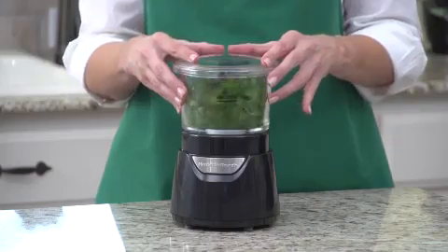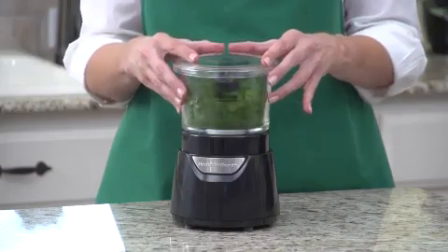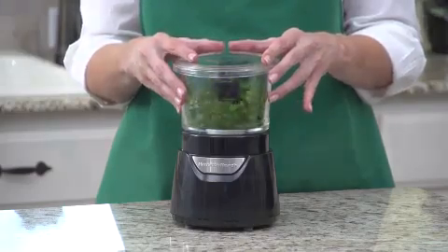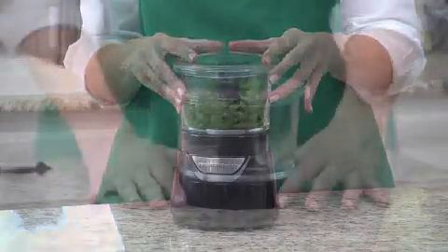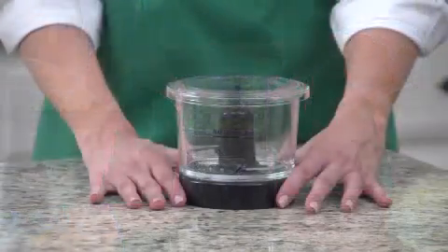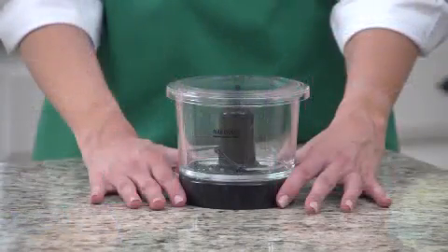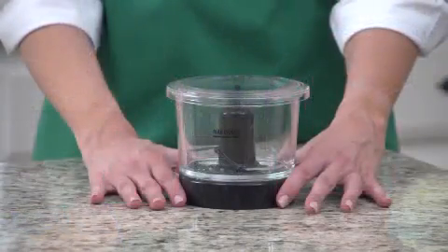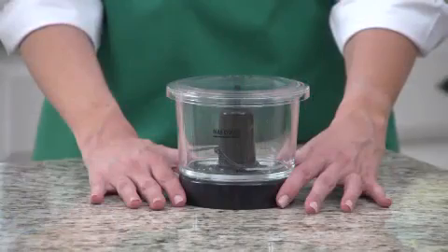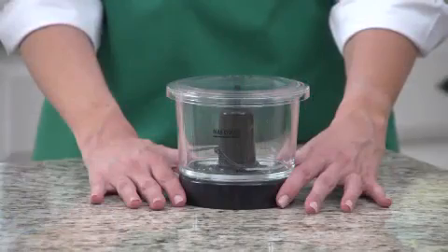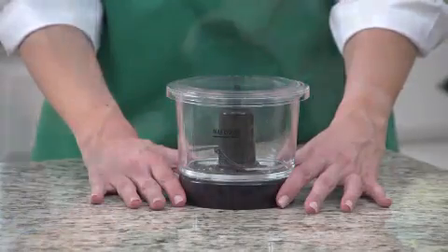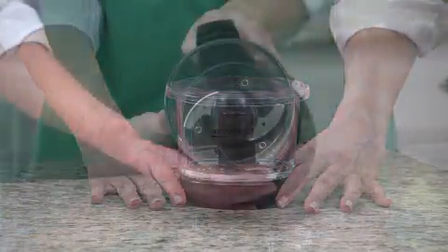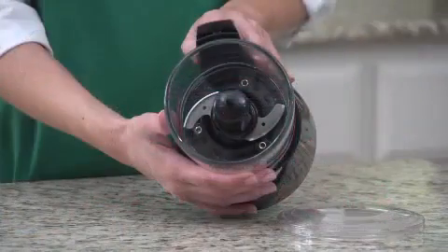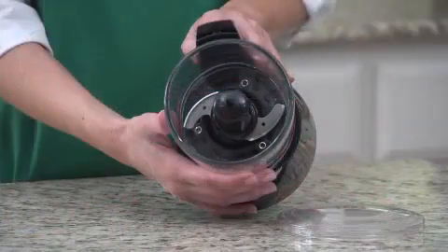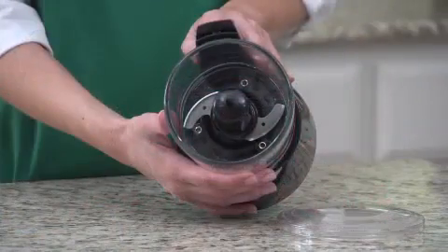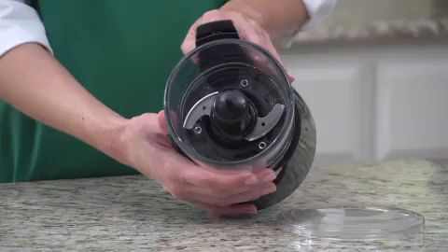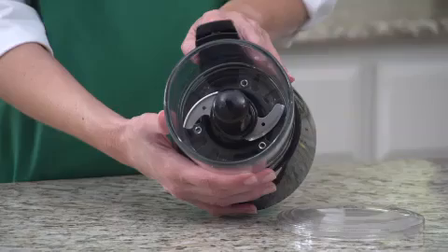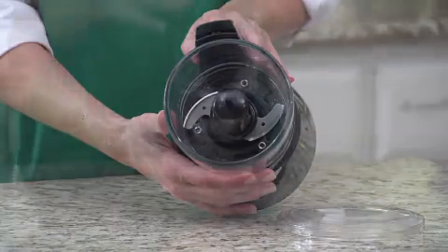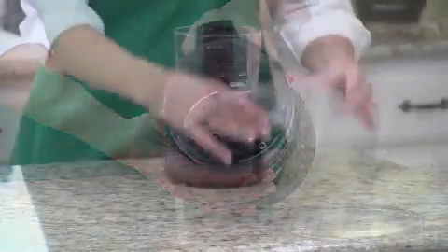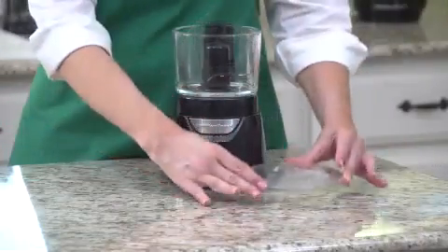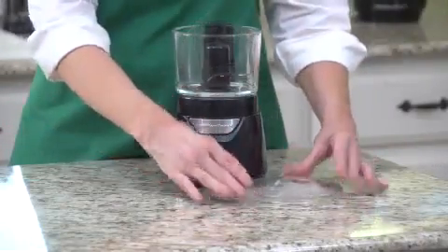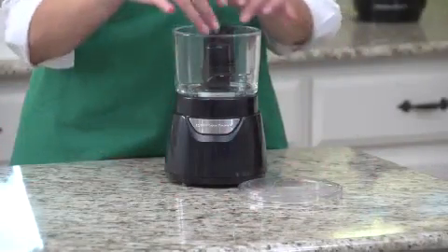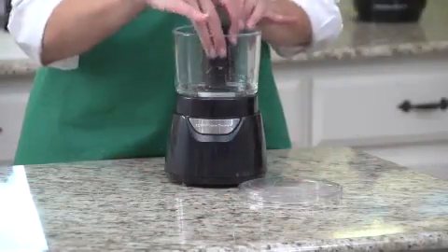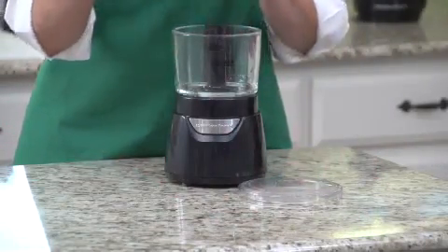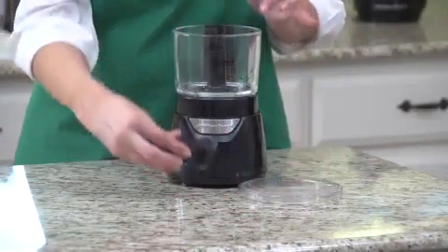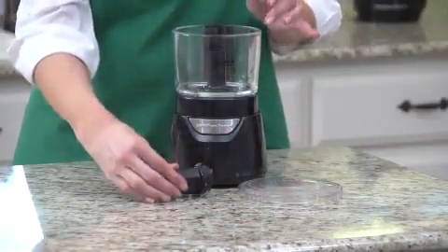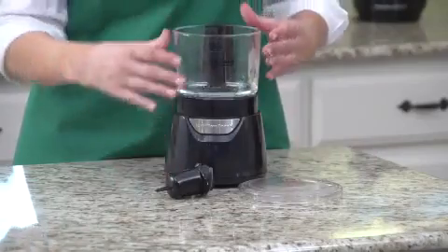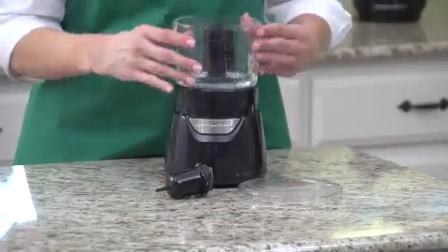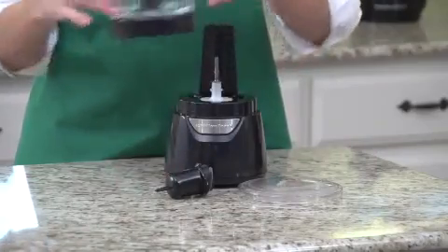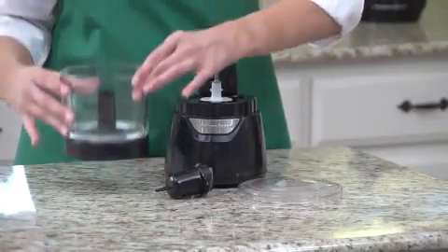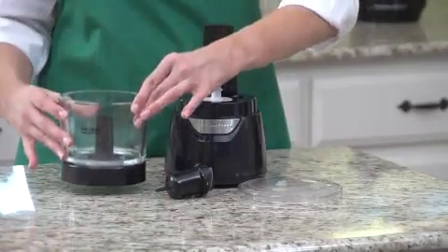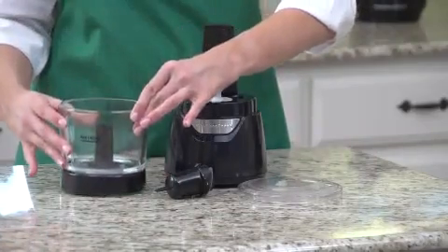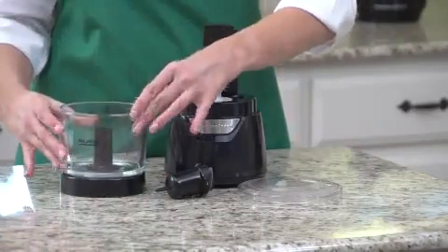It's as easy as that. The glass bowl resists scratching, staining, and odors. The cutting blades are made from durable stainless steel. Disassembly is quick and easy, and the bowl, lid, scraper, and blades are all dishwasher safe for easy cleanup.